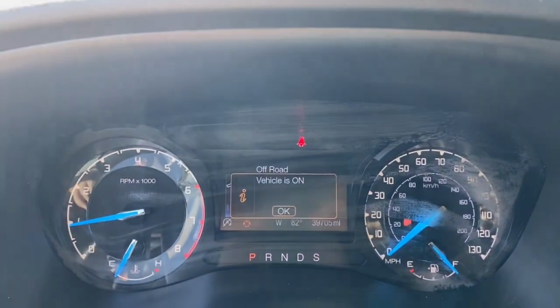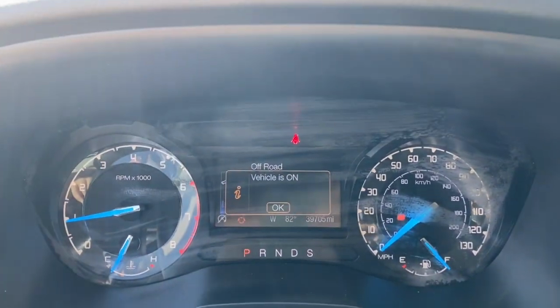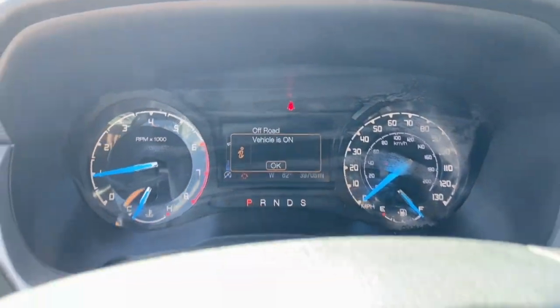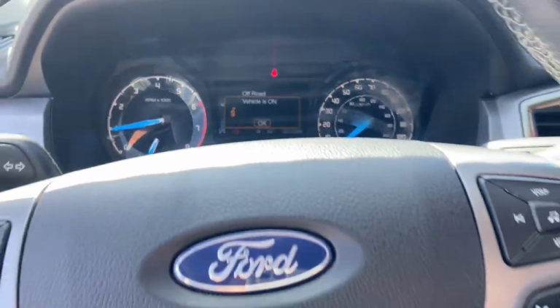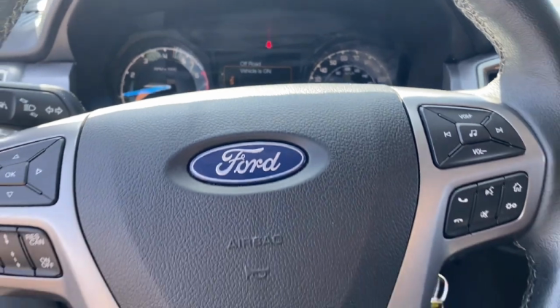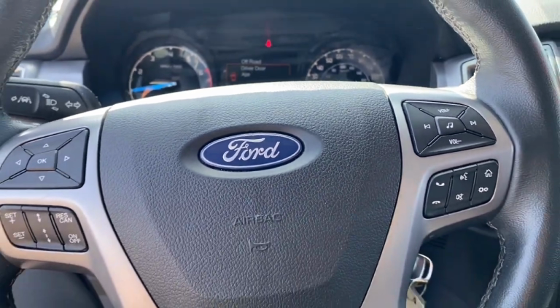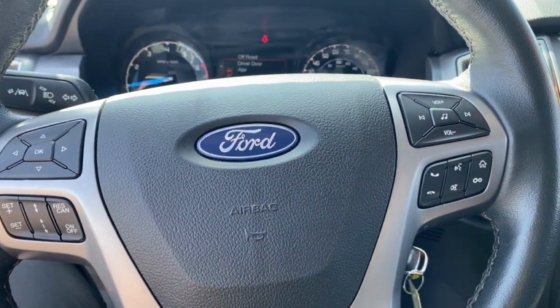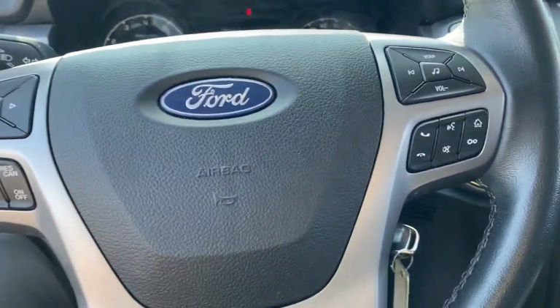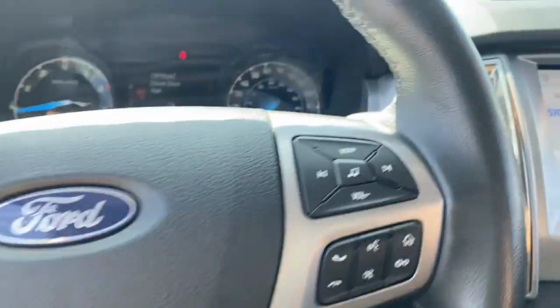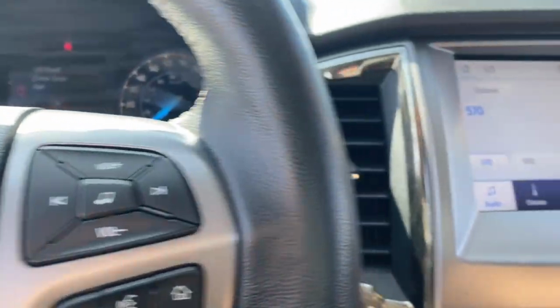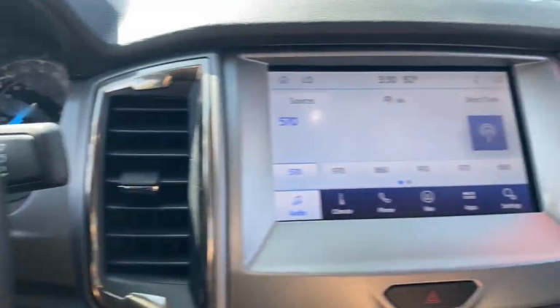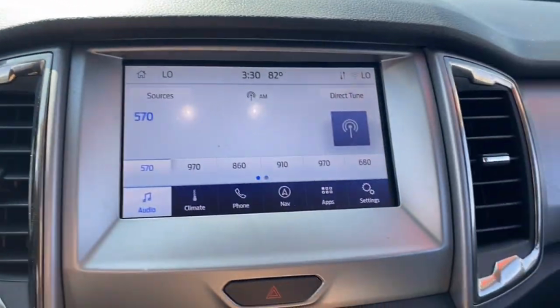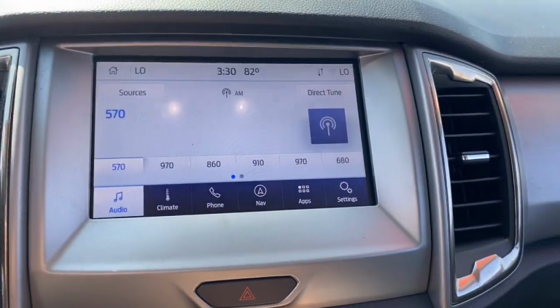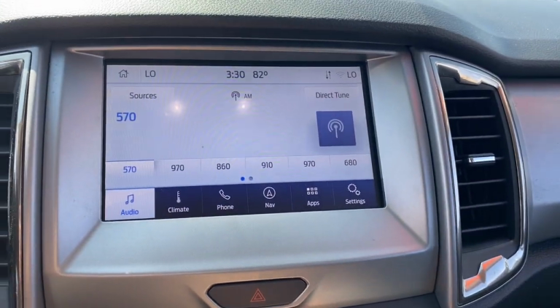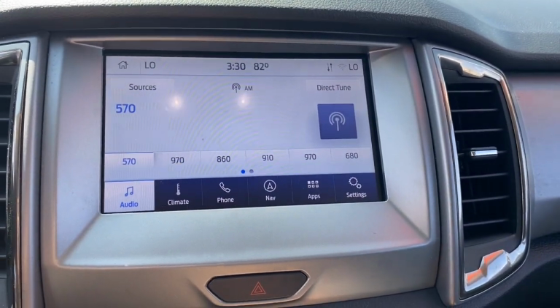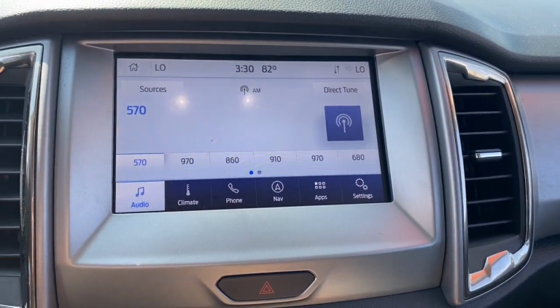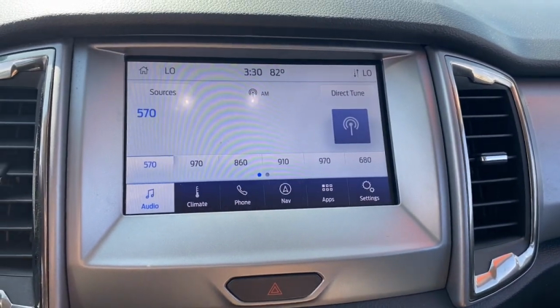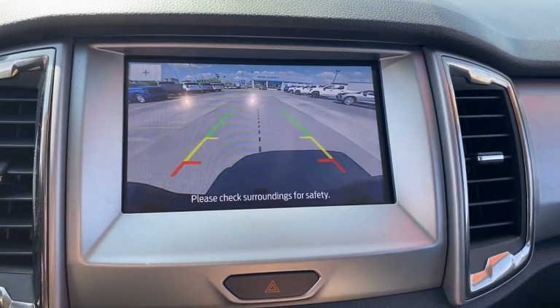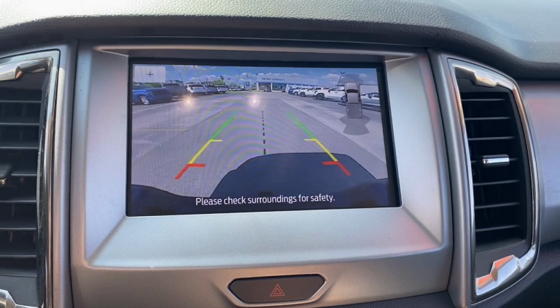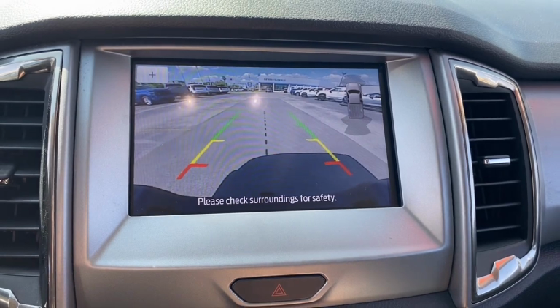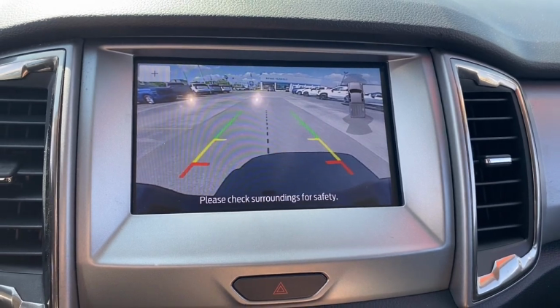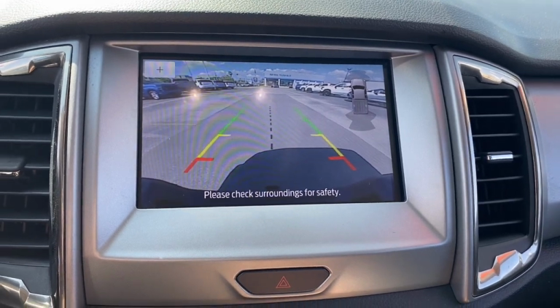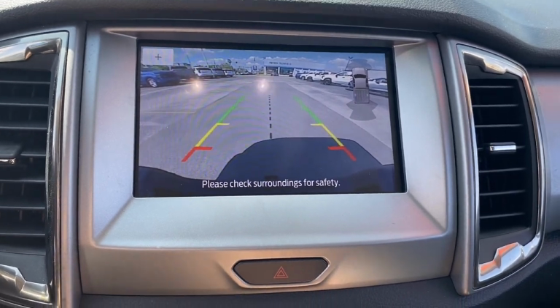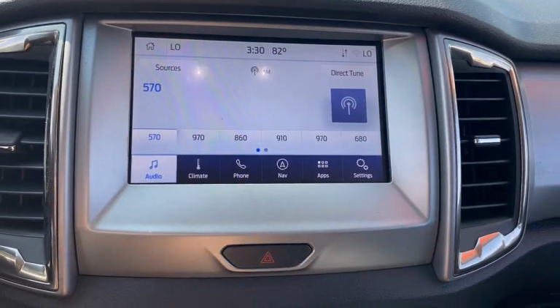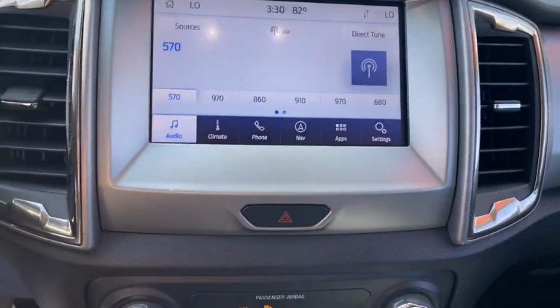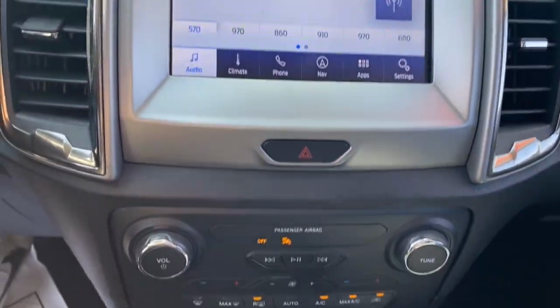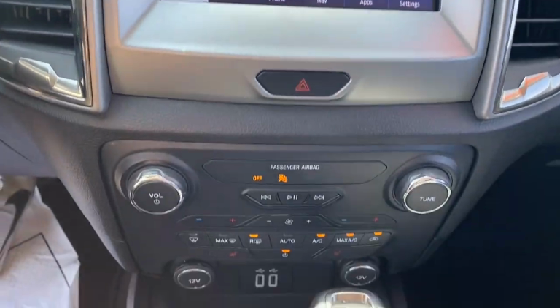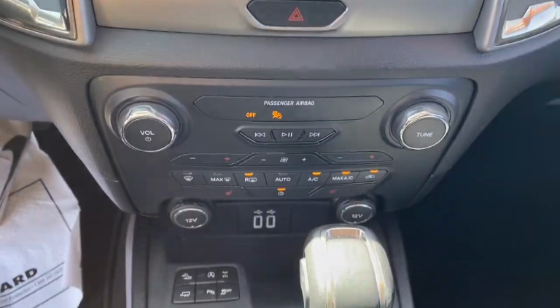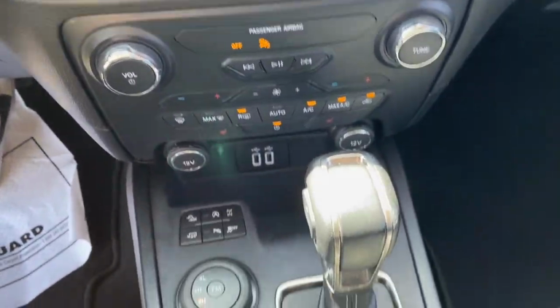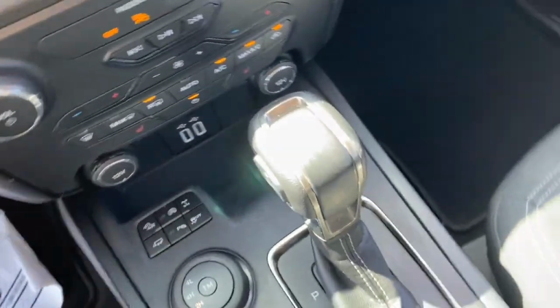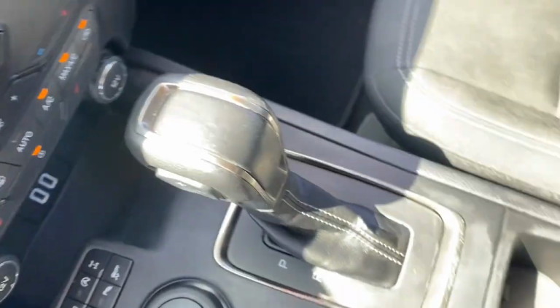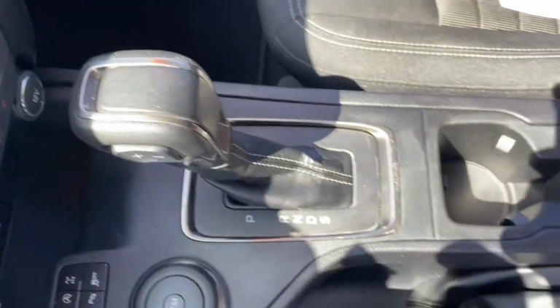The following are some of this vehicle's highlighted options: remote engine start, front tow hooks, leather-wrapped steering wheel, heated front seat, and auto-dimming rear view mirror.